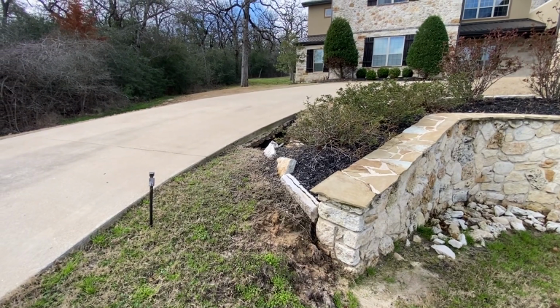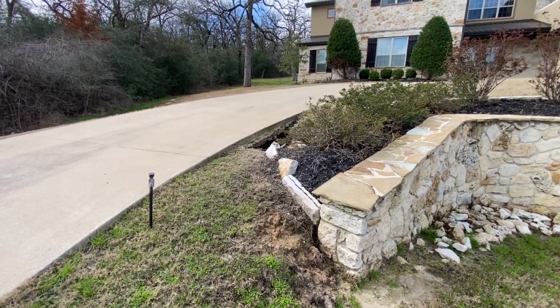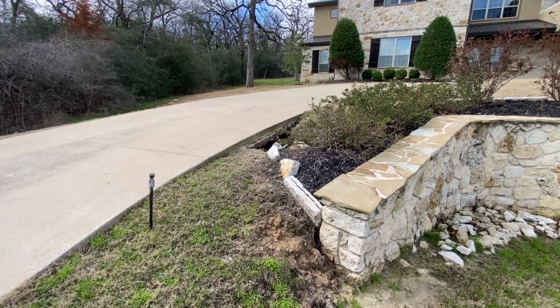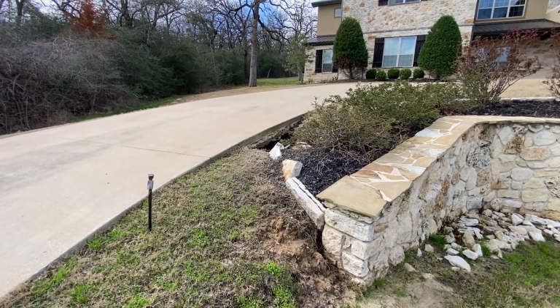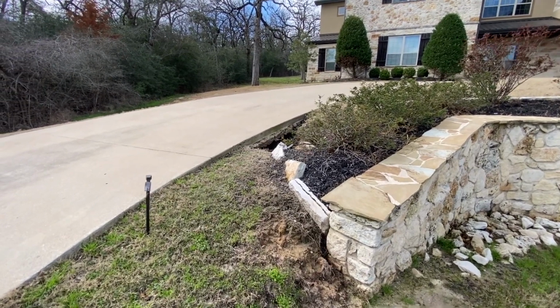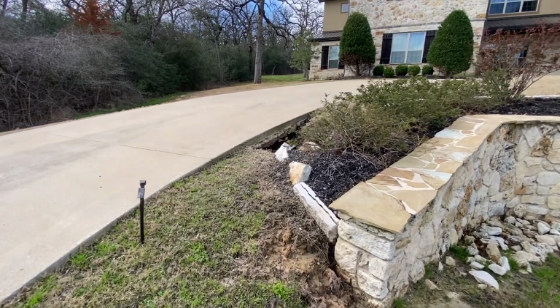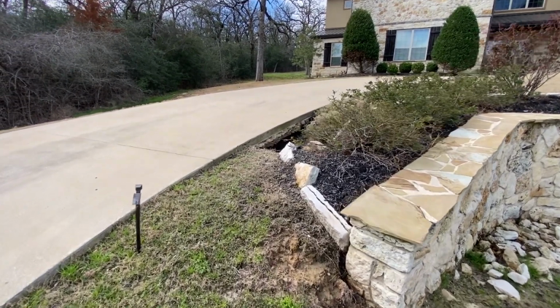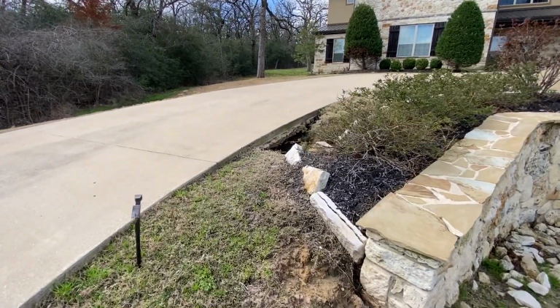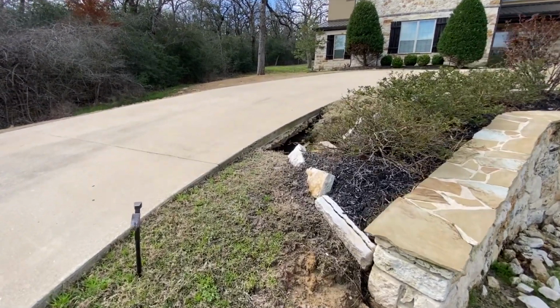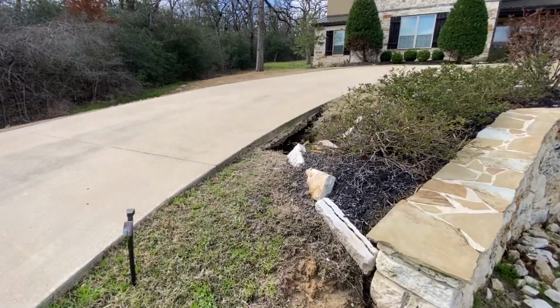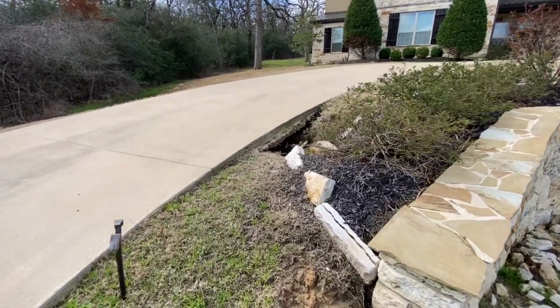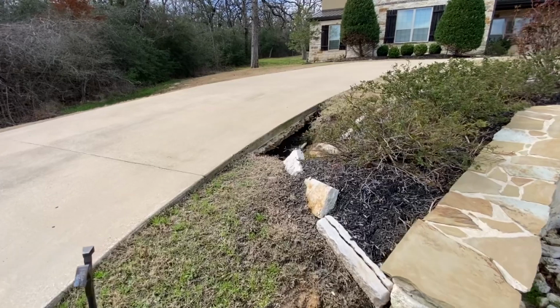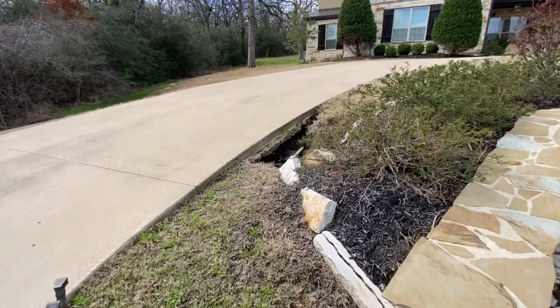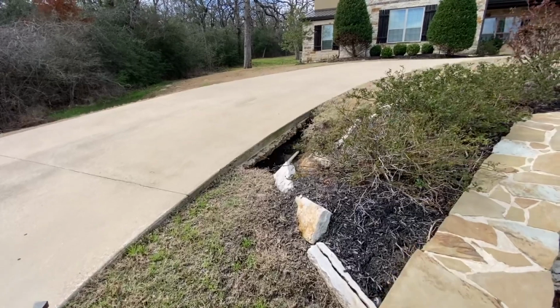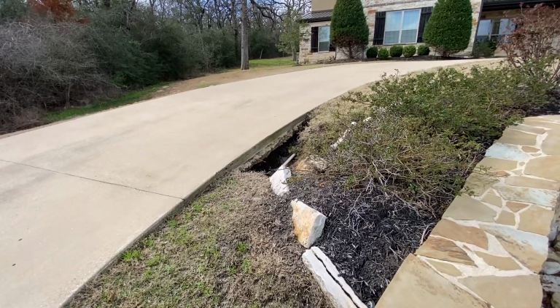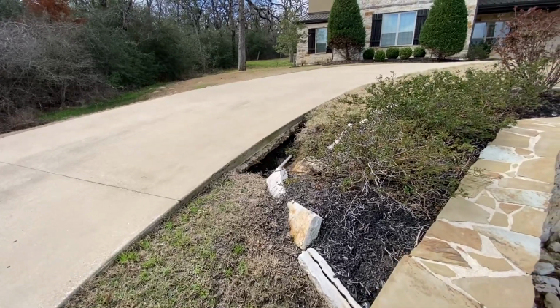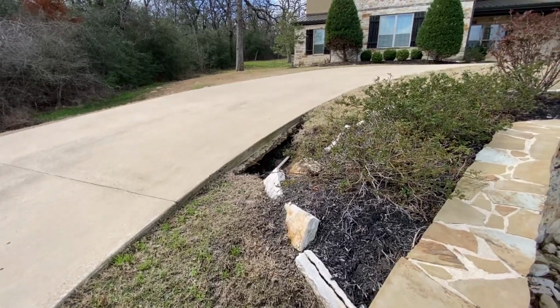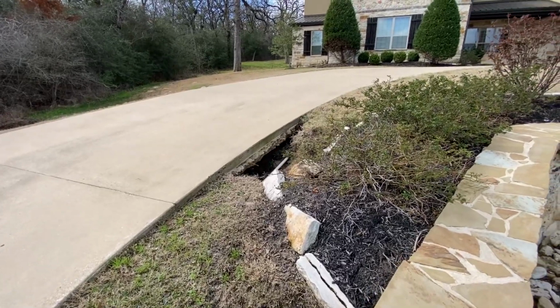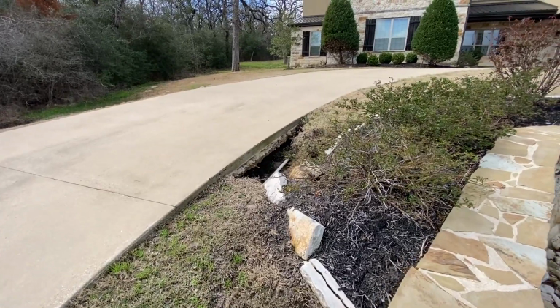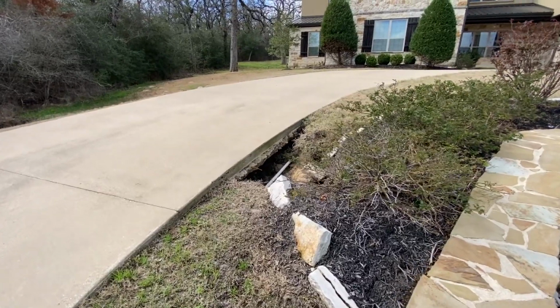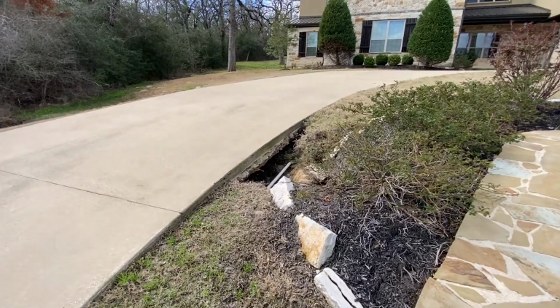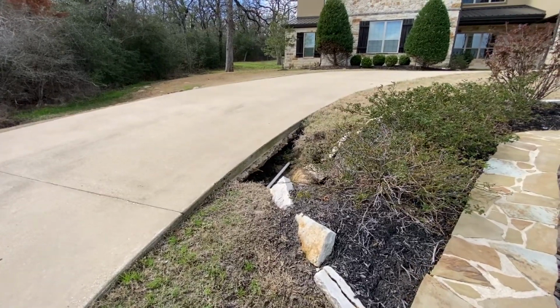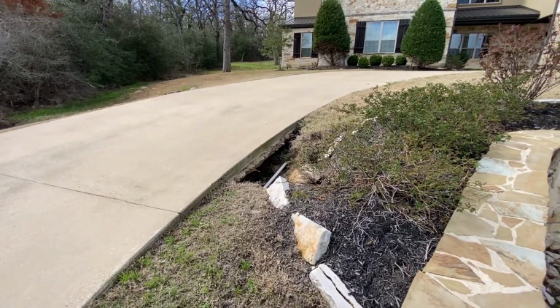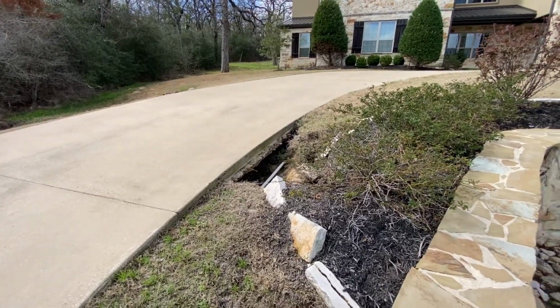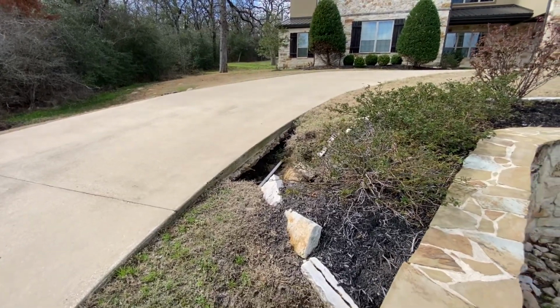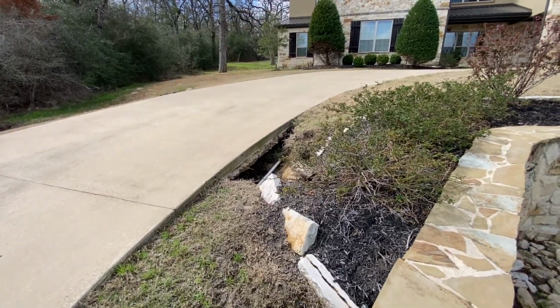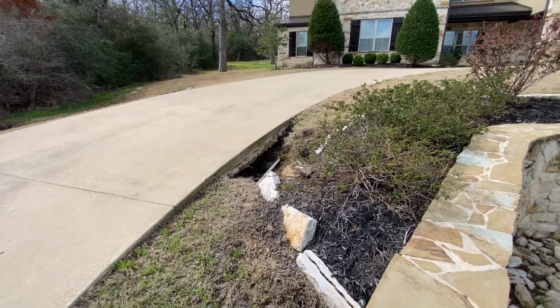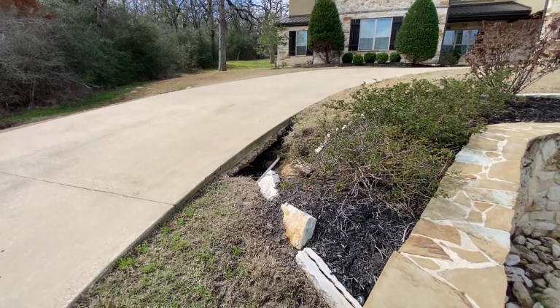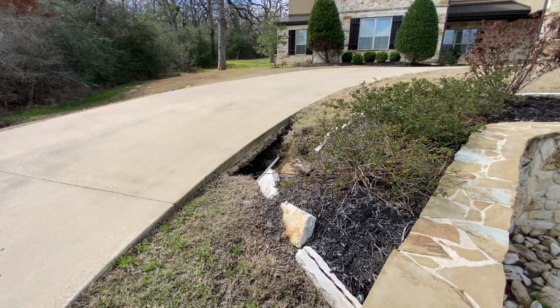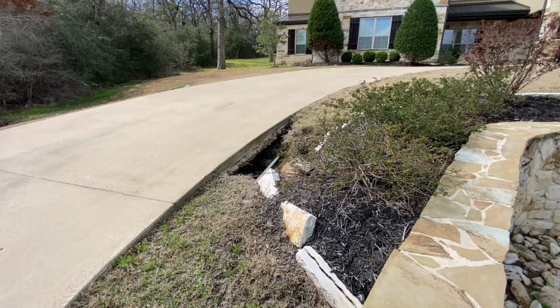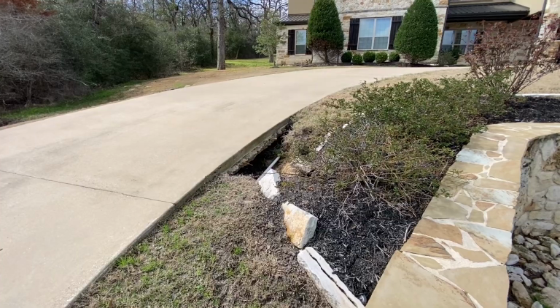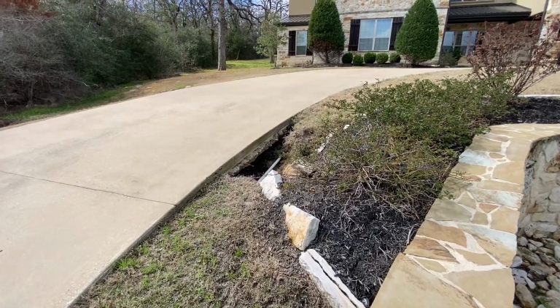Poor drainage and erosion around a home — what's the culprit and ultimately what's the solution? Hey, it's Craig with Anchor Foundation Repair, and I'm just going to point out a thing or two that I'm seeing around a home.